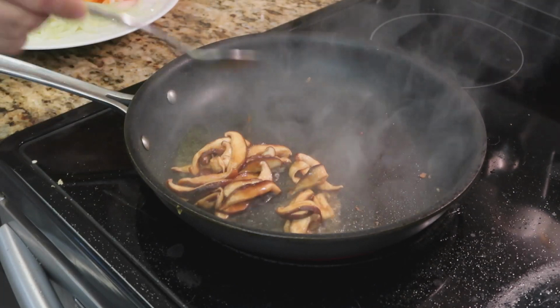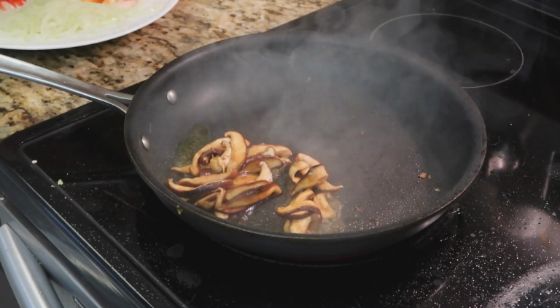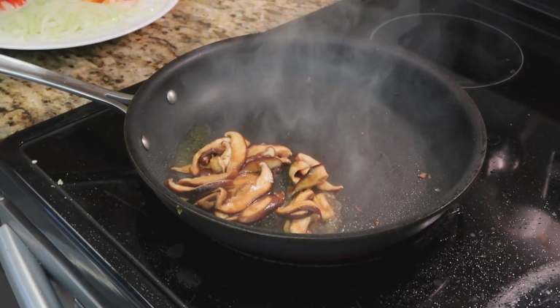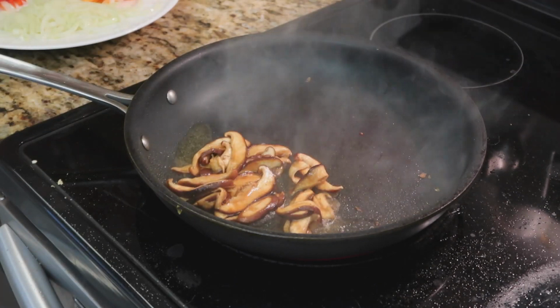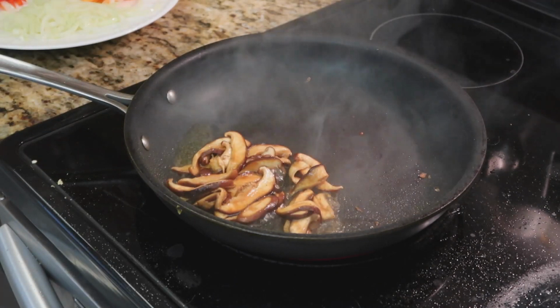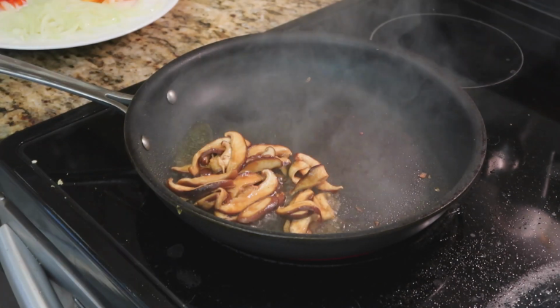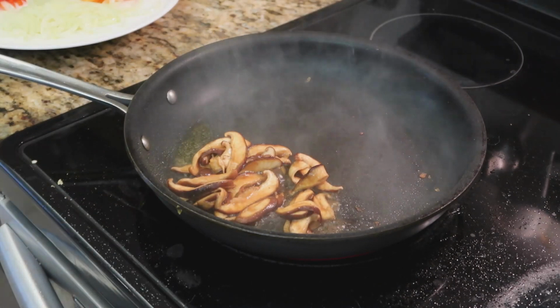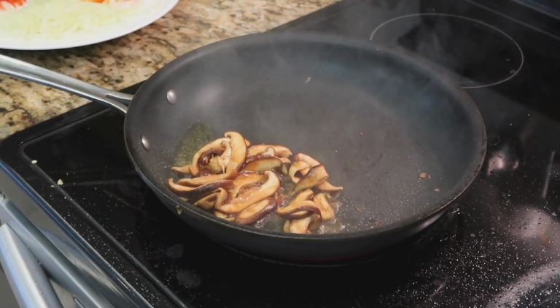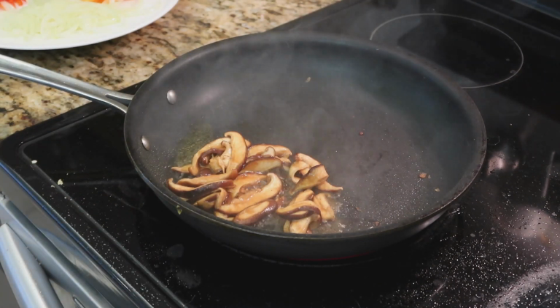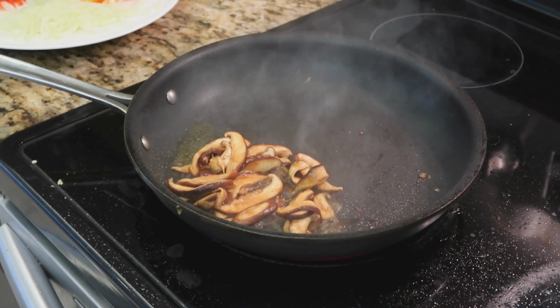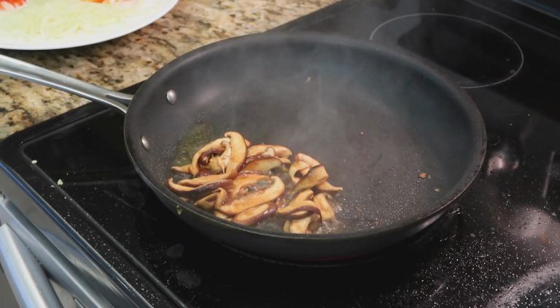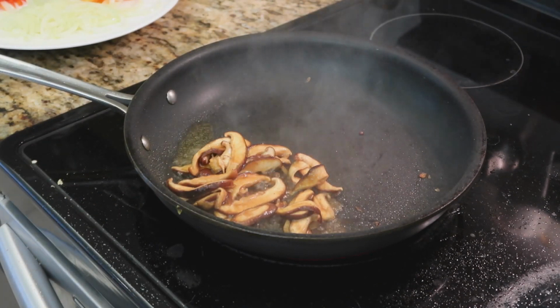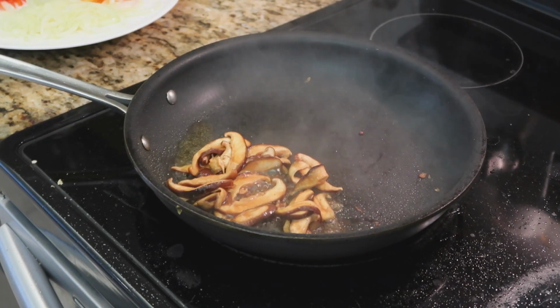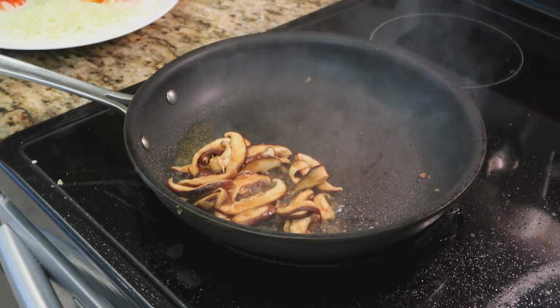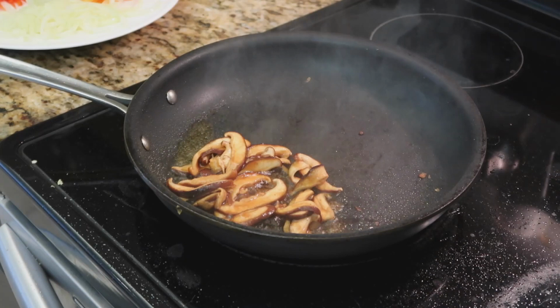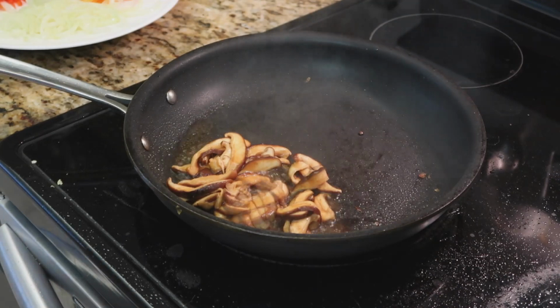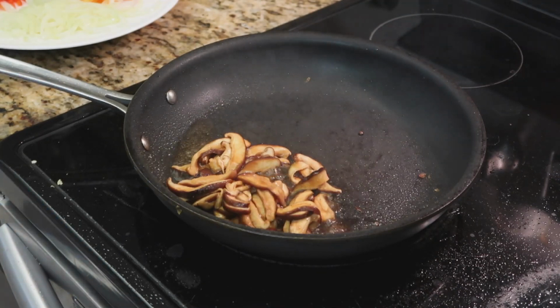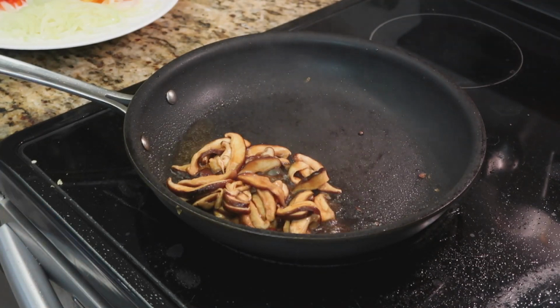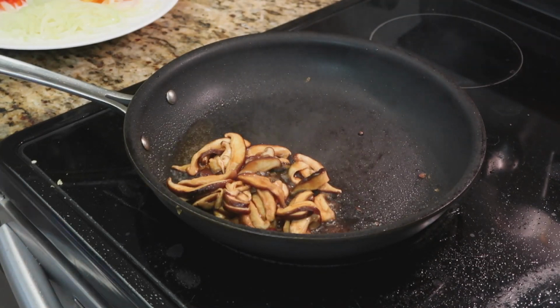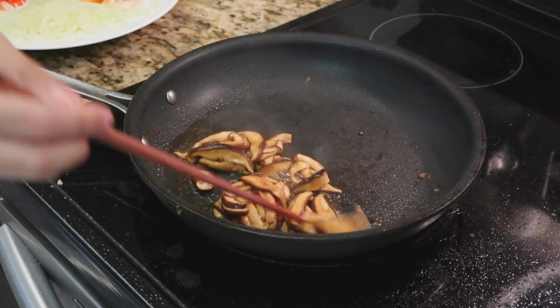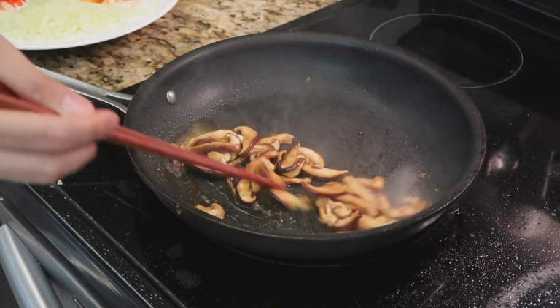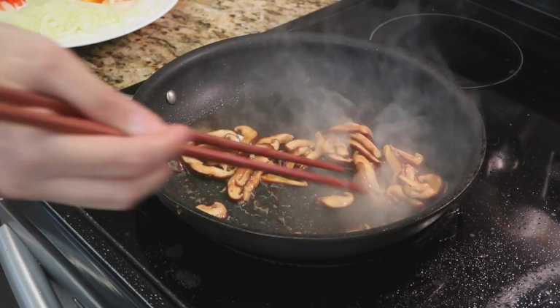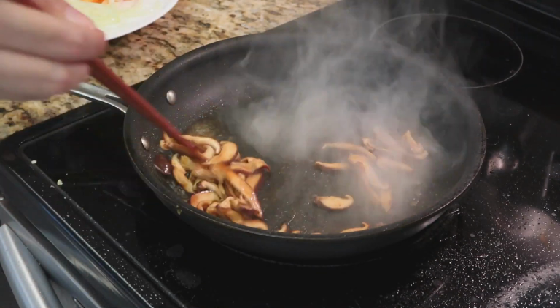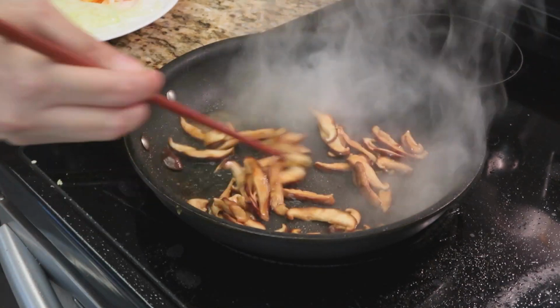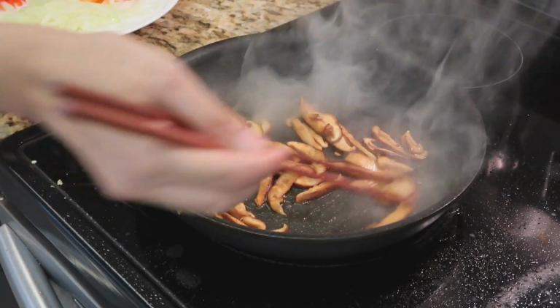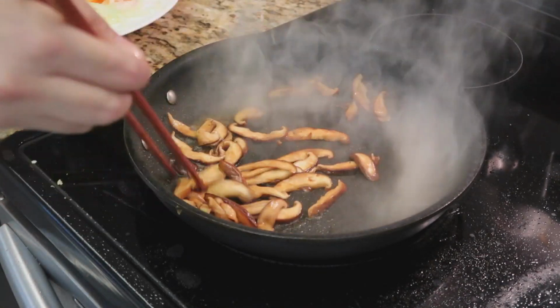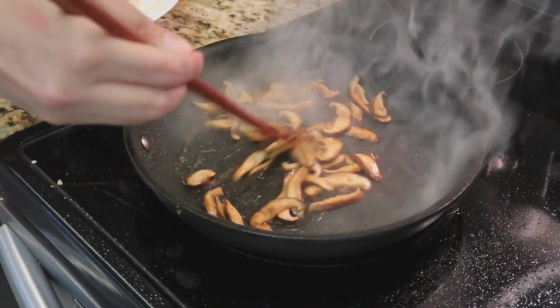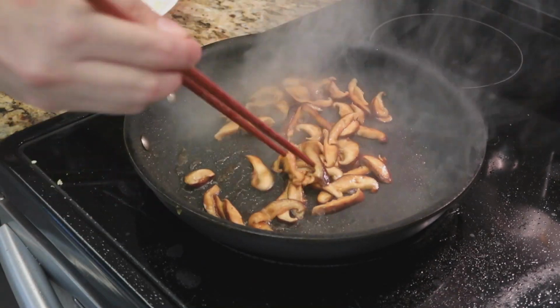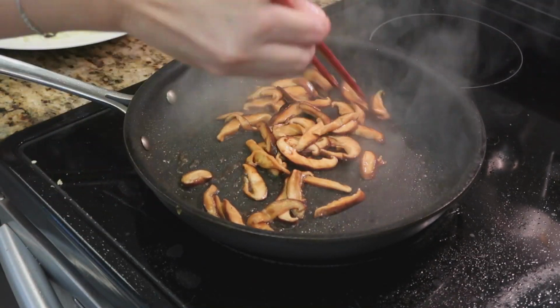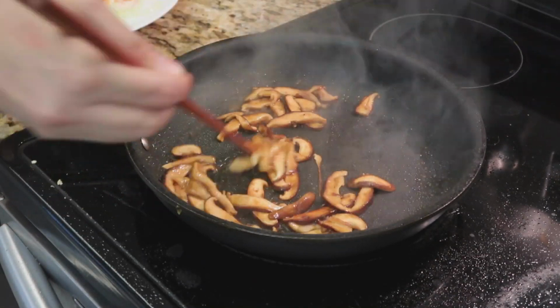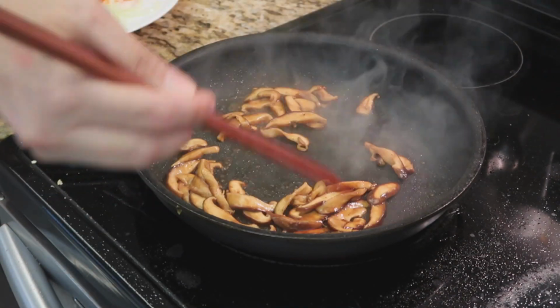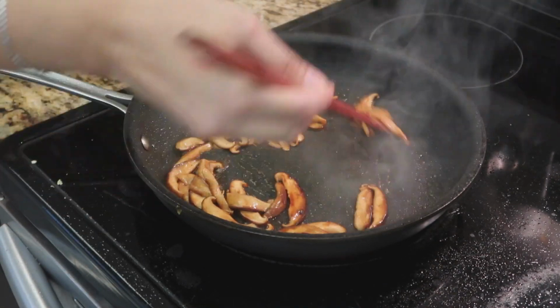Almost there! Now we're going to prepare the mushrooms and the beef. They are already seasoned, so we're just going to cook them.